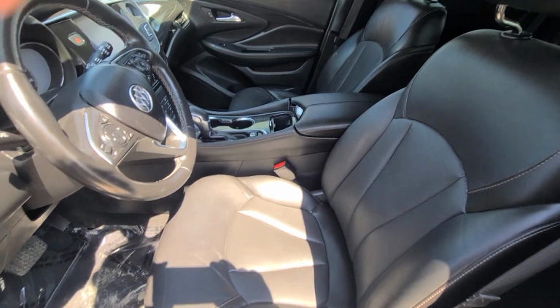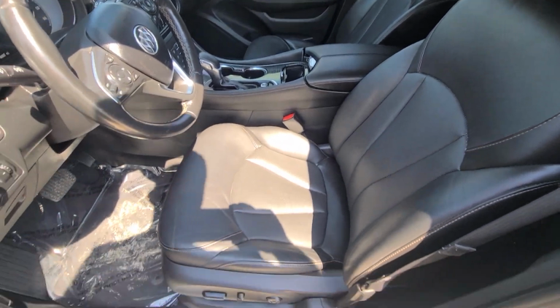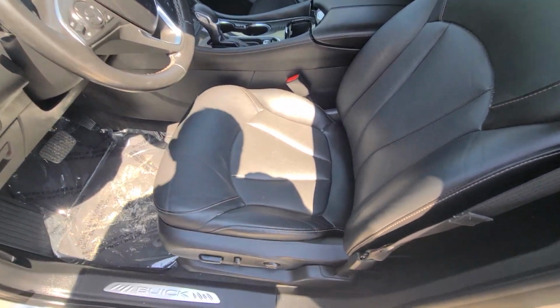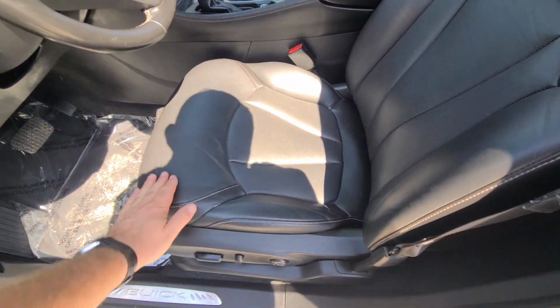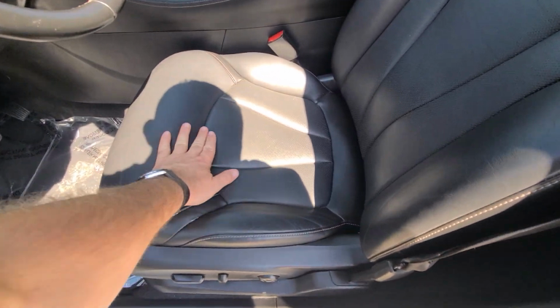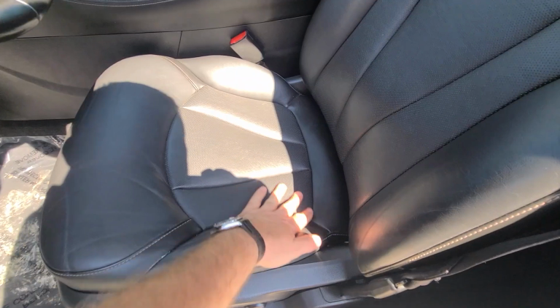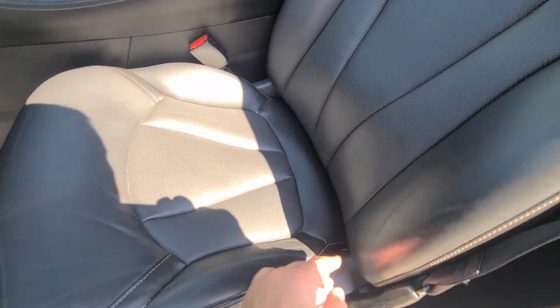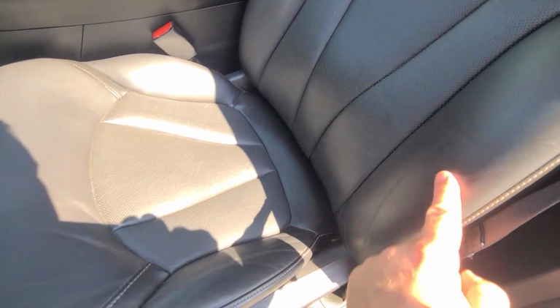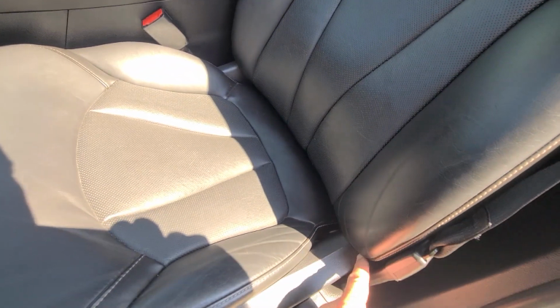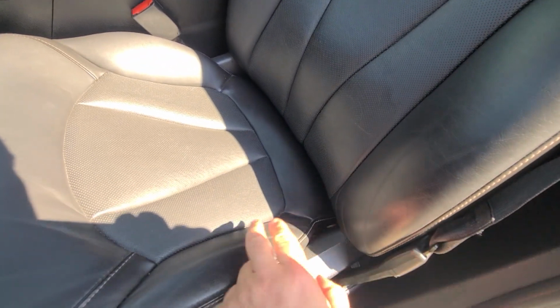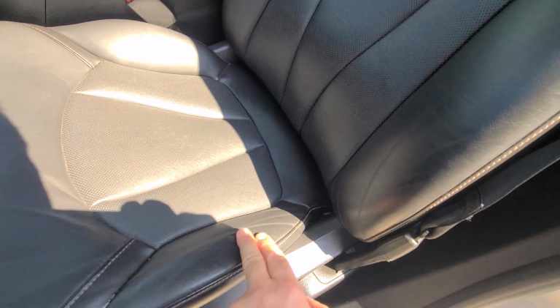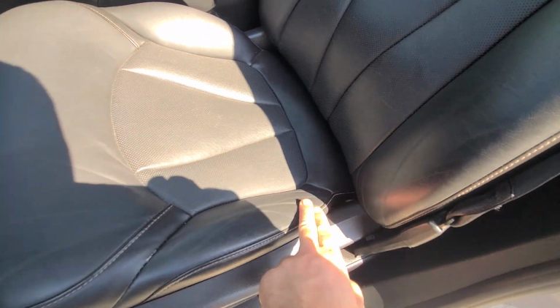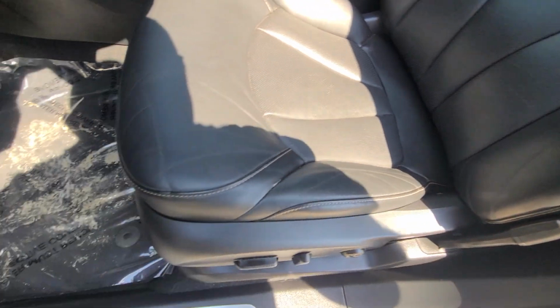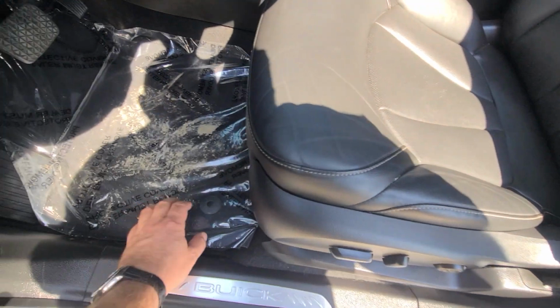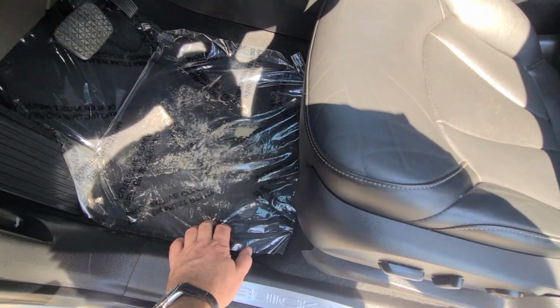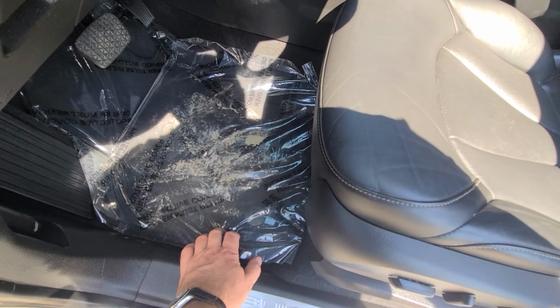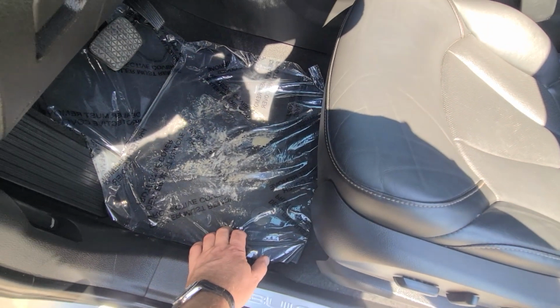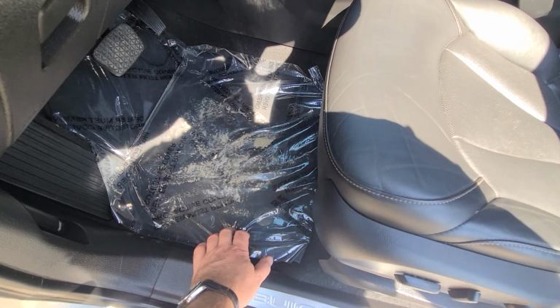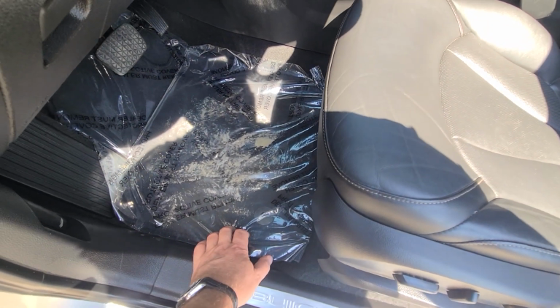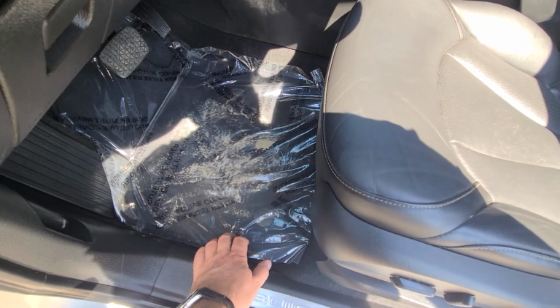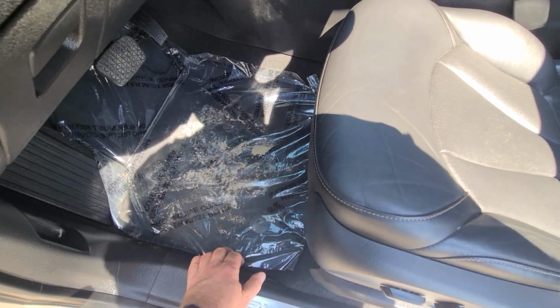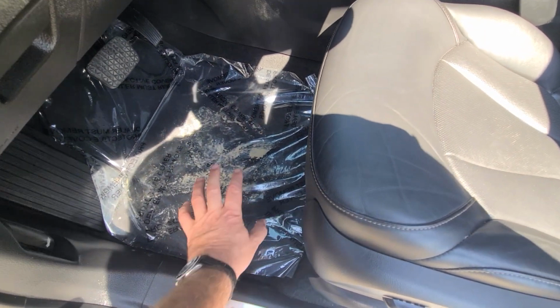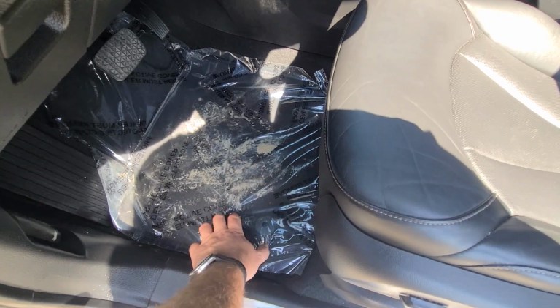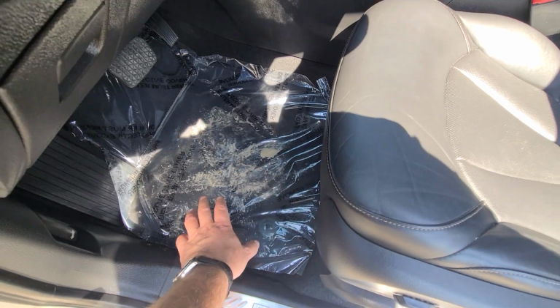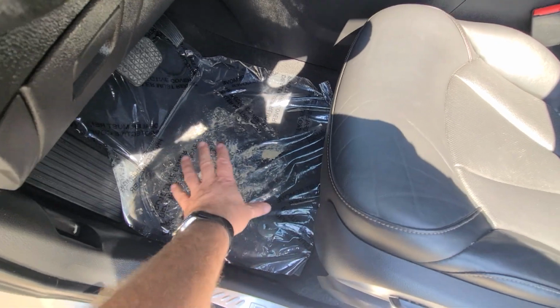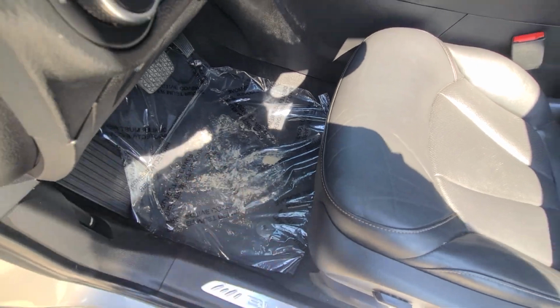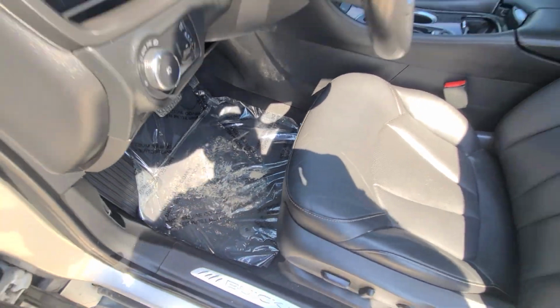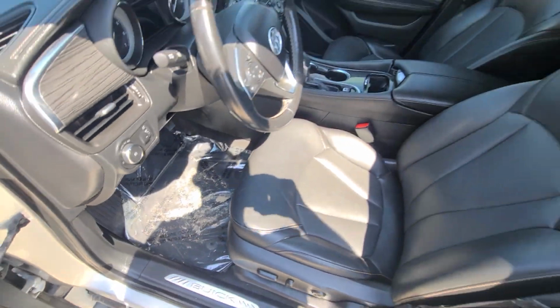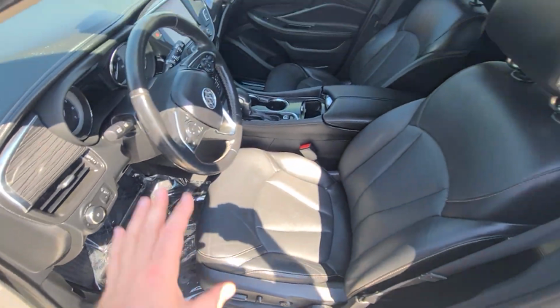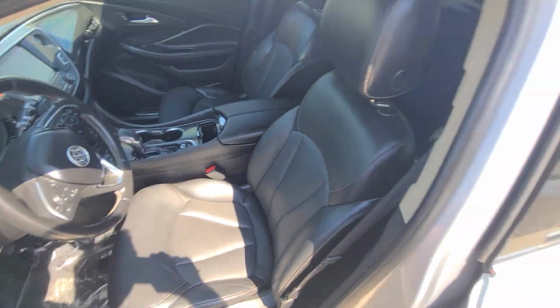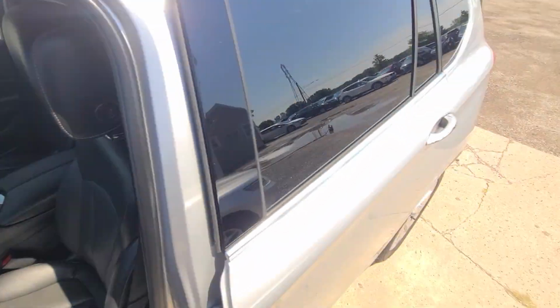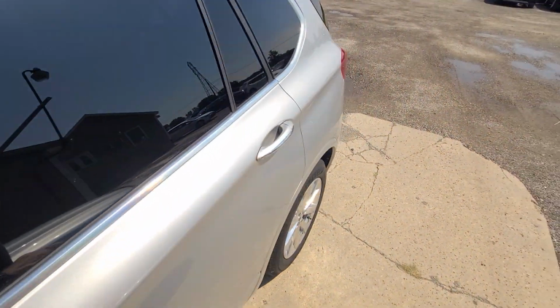The interior is in like-new condition — no tear and wear on the driver's seat. The carpet has been professionally cleaned and we have a protective film put in to protect from the elements.